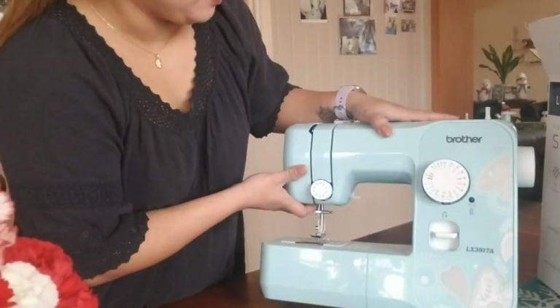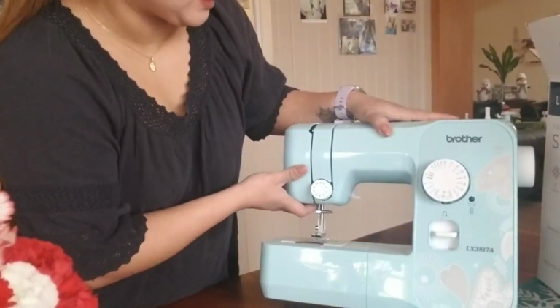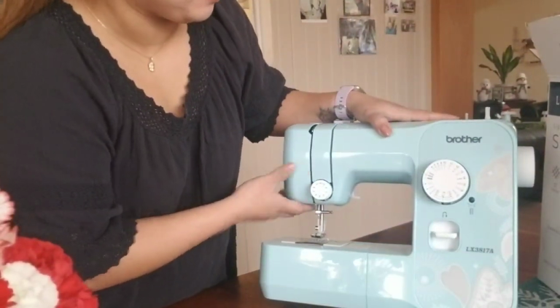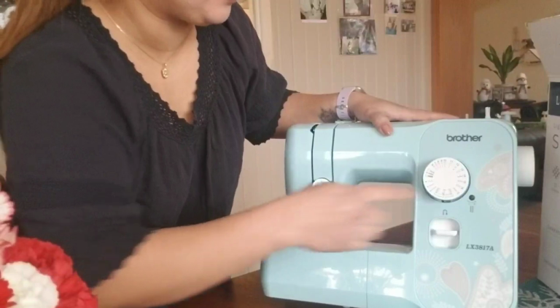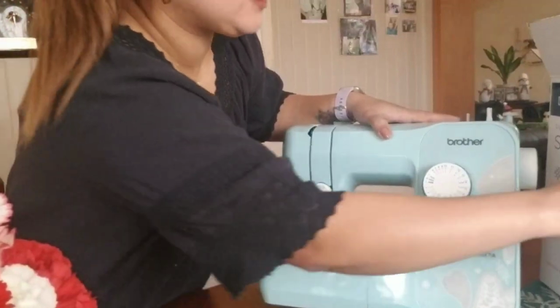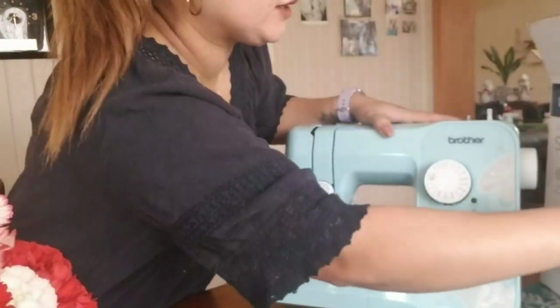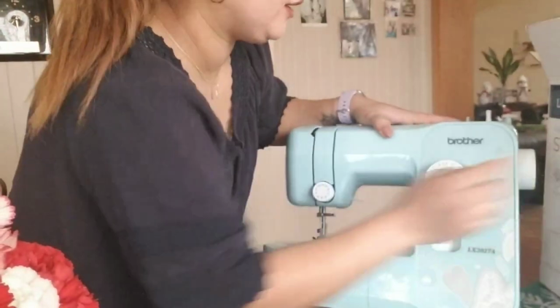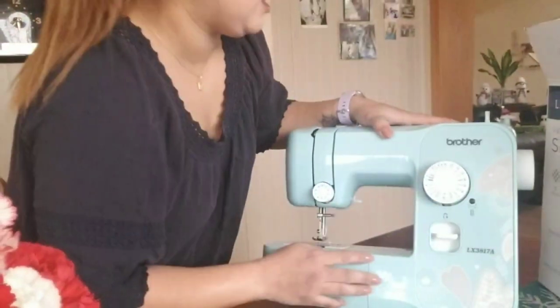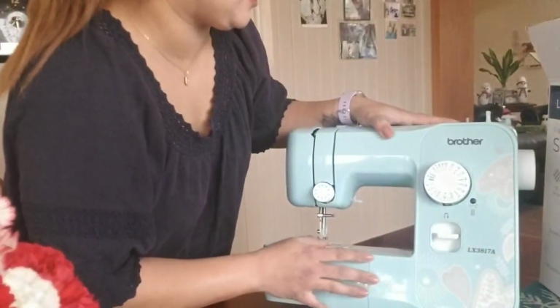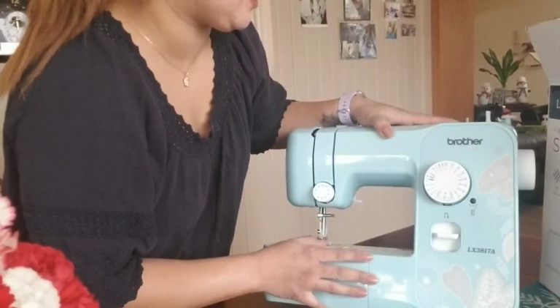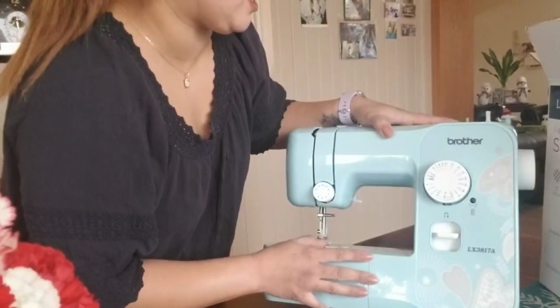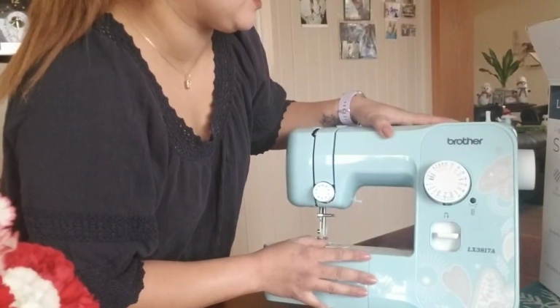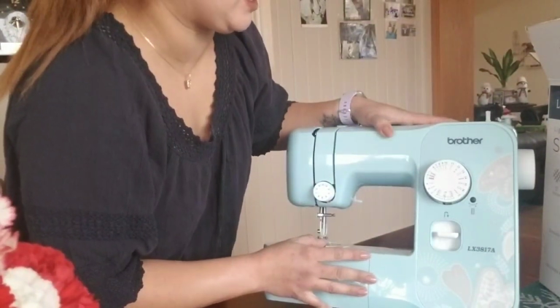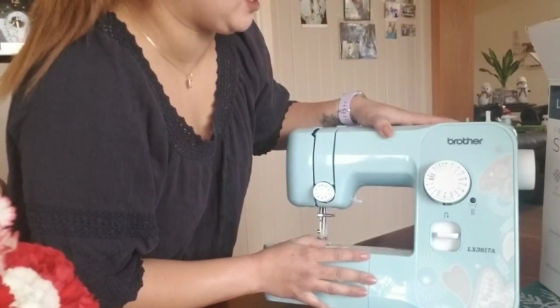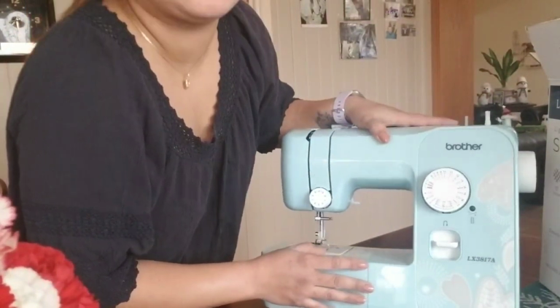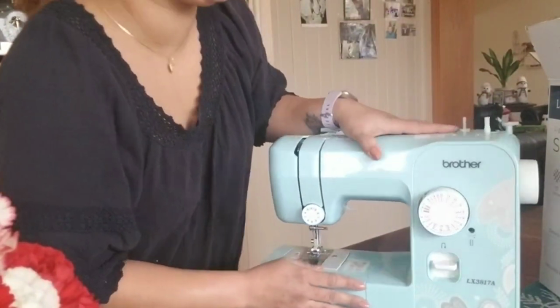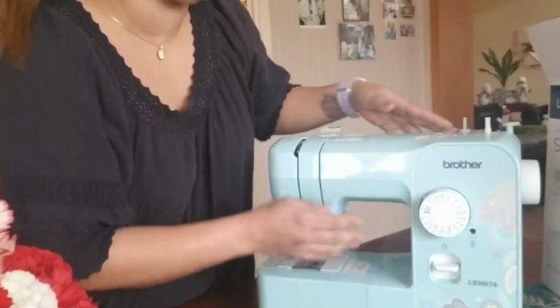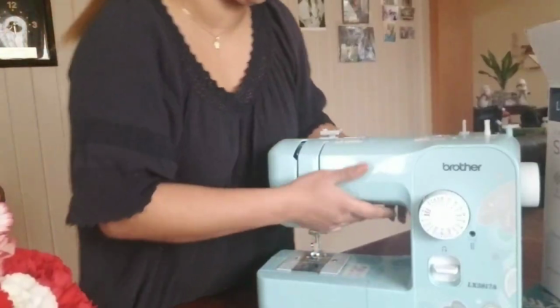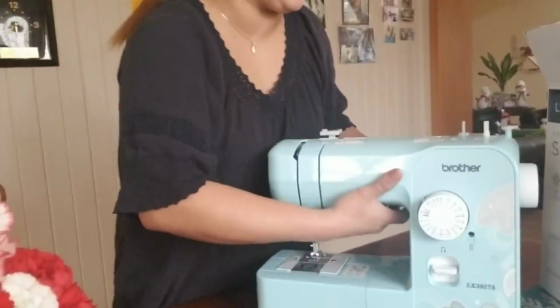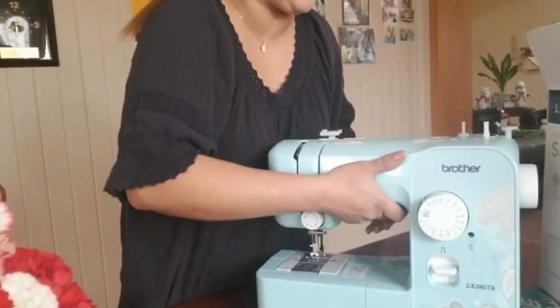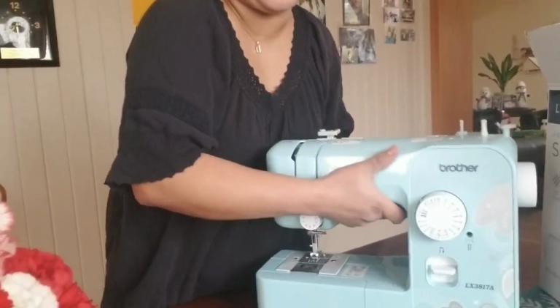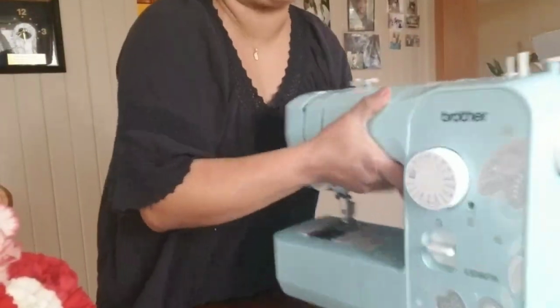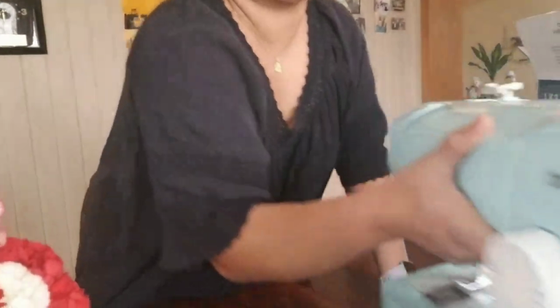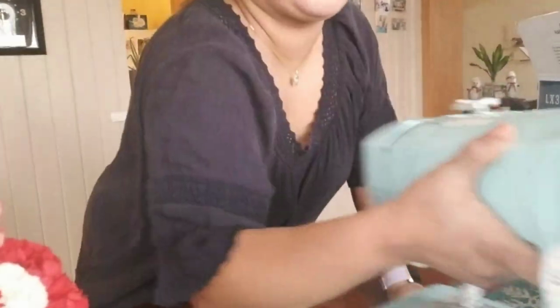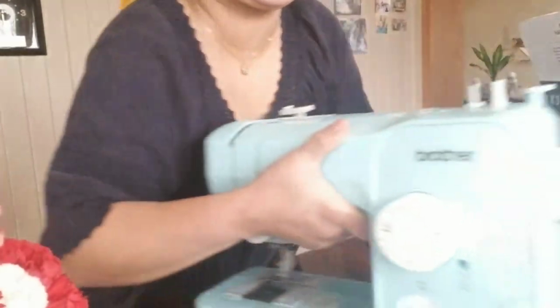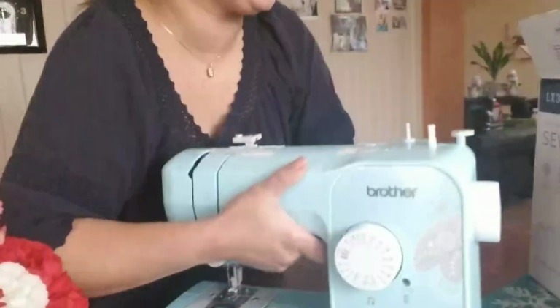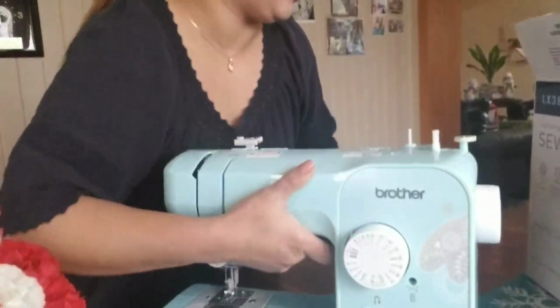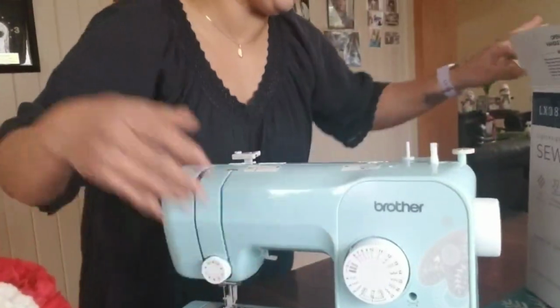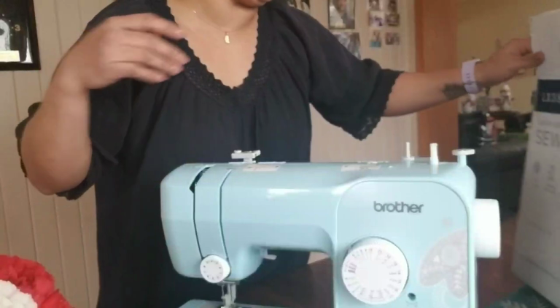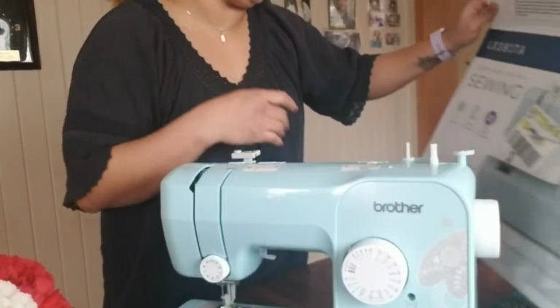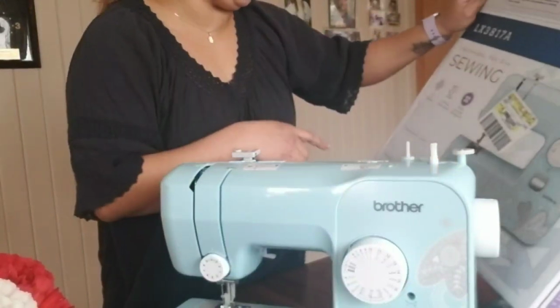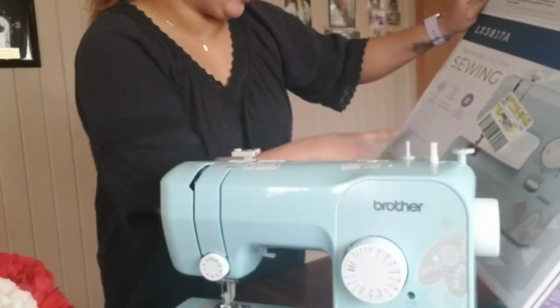The brand is Brother and it's the LX3817A. It's lightweight, and it has 17 stitch options.